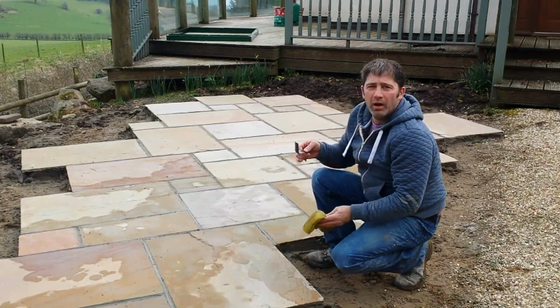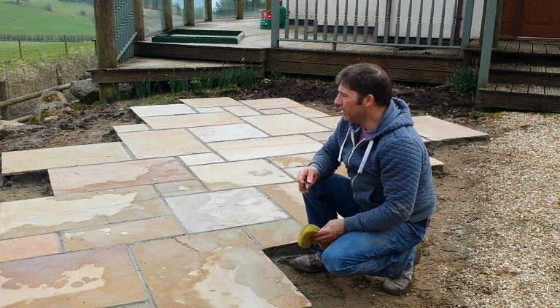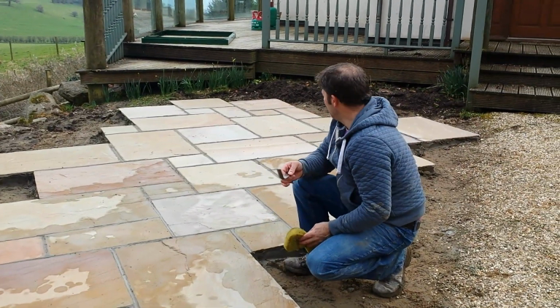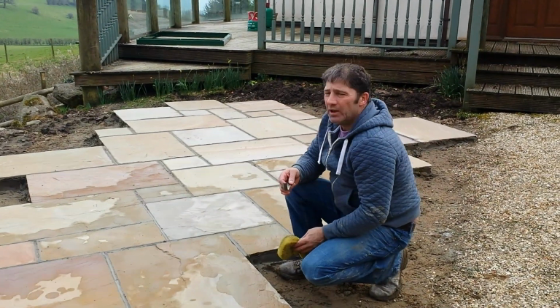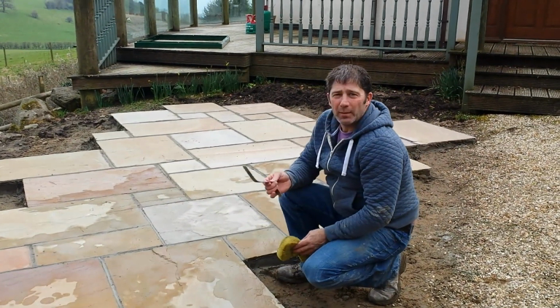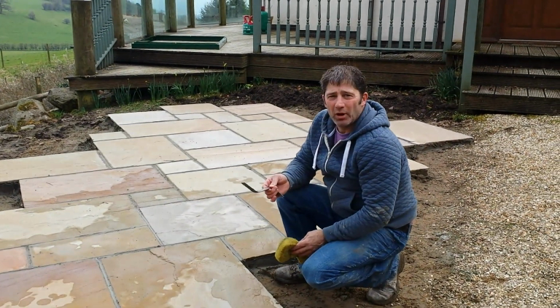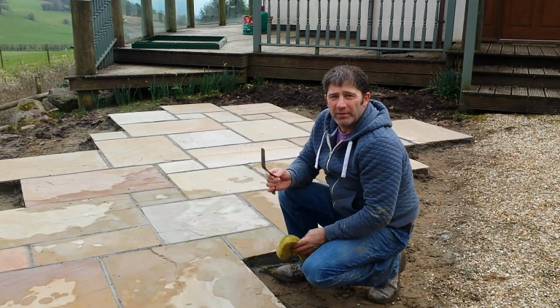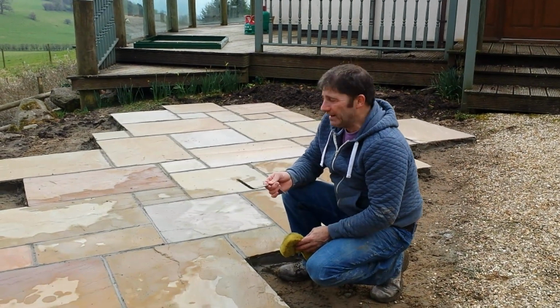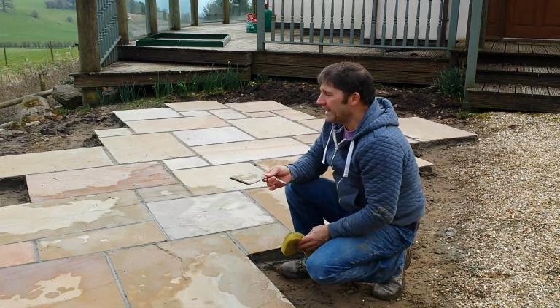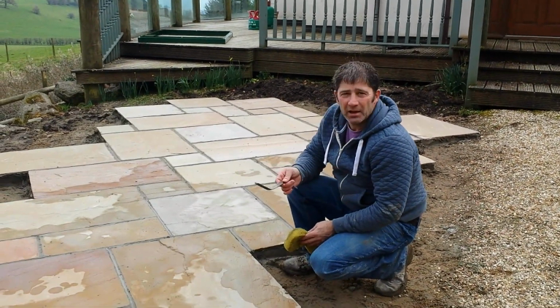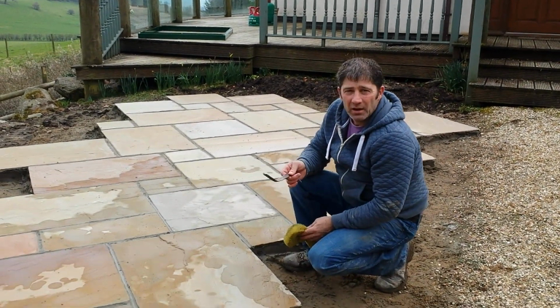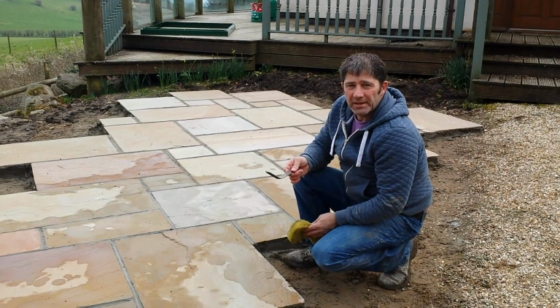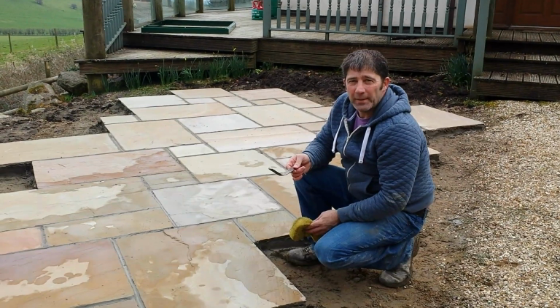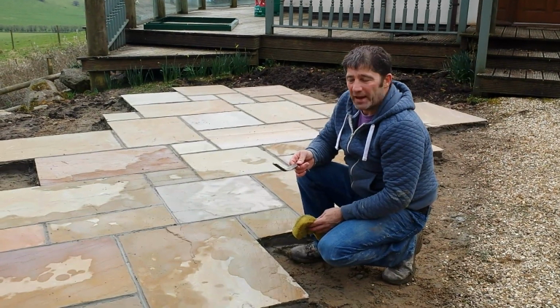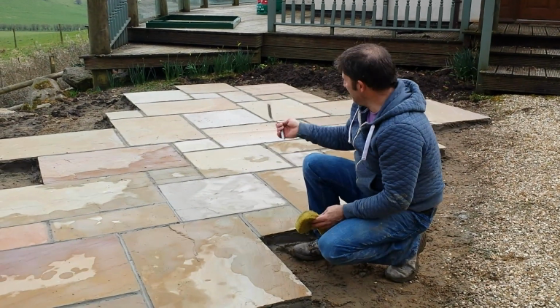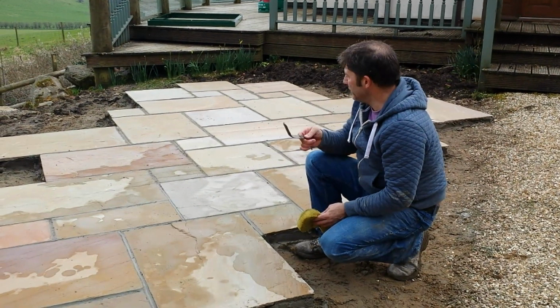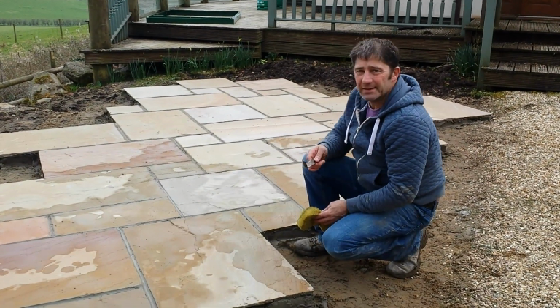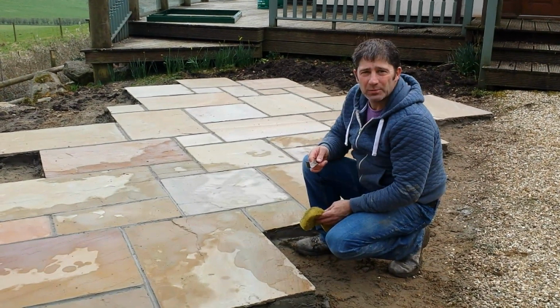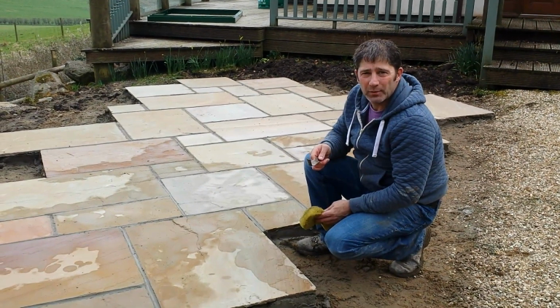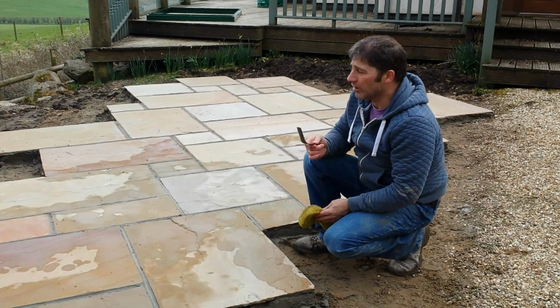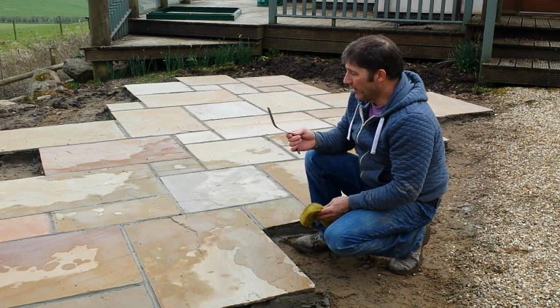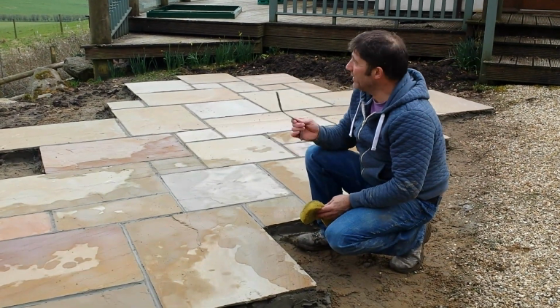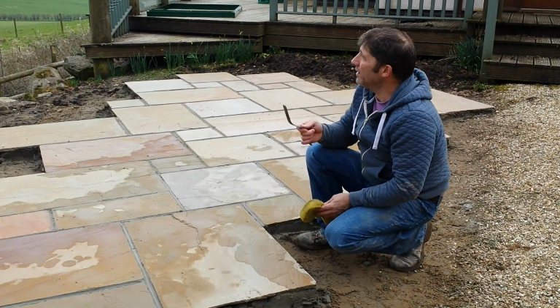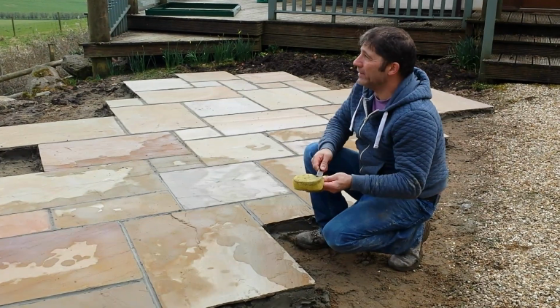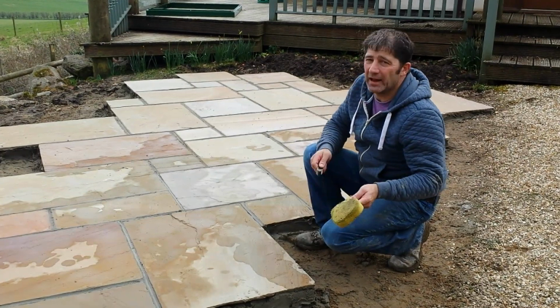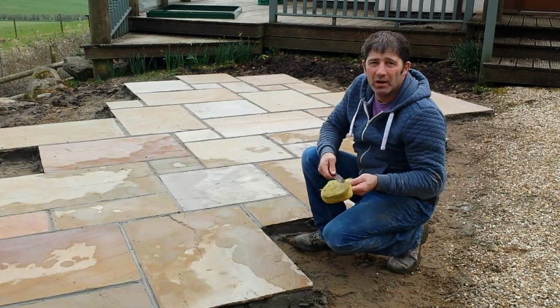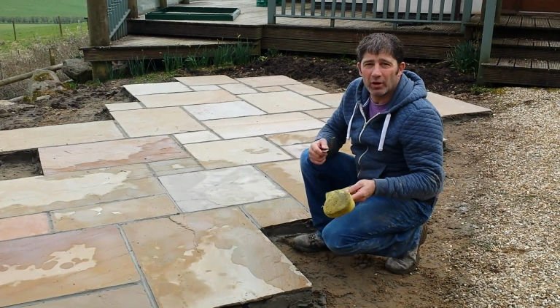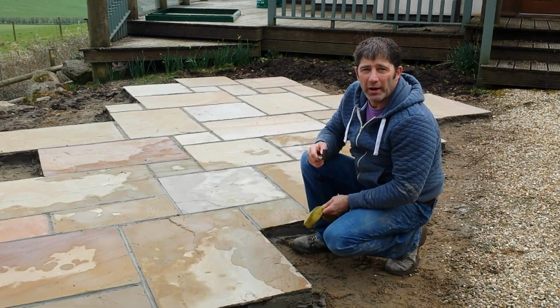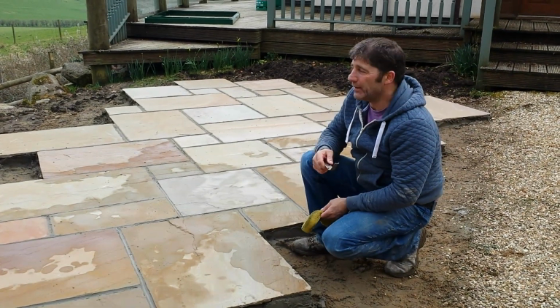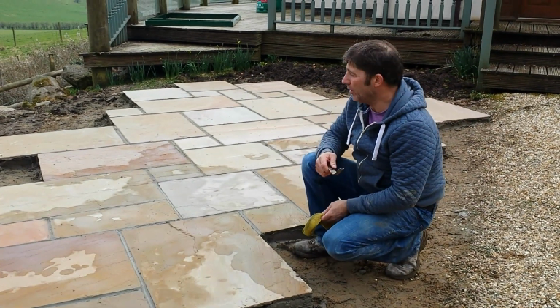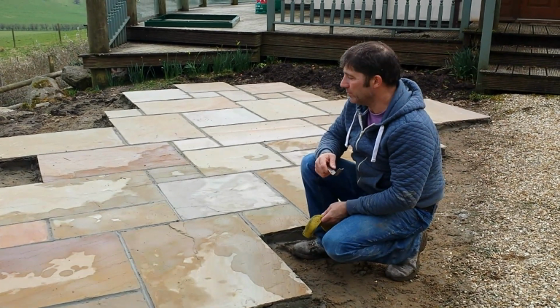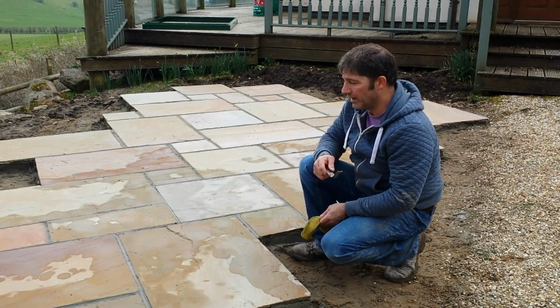Hi there. A couple of hours on and we've laid nearly 15 square metres of paving and we've pointed it as we've gone along. The weather's good today — we've gone over that rainy period now, hopefully with a bit of luck.